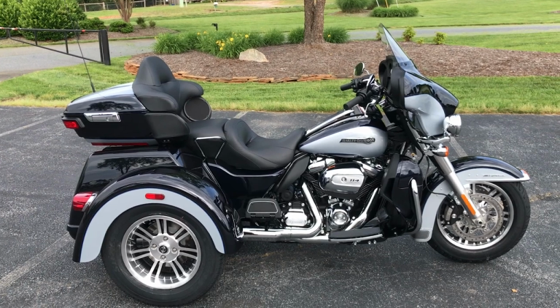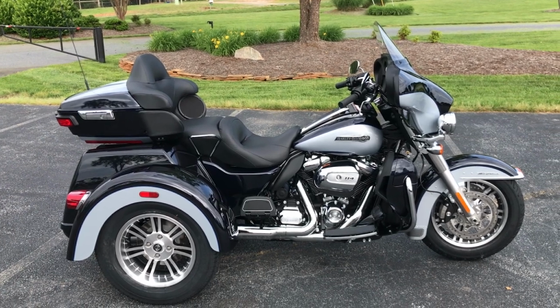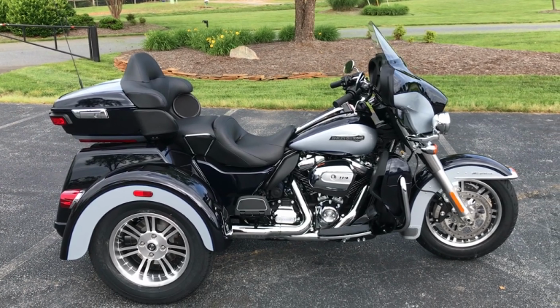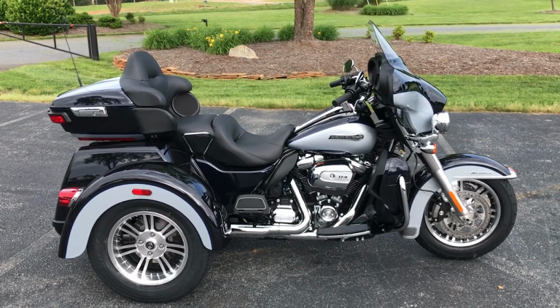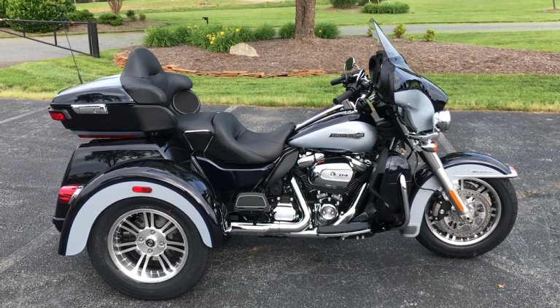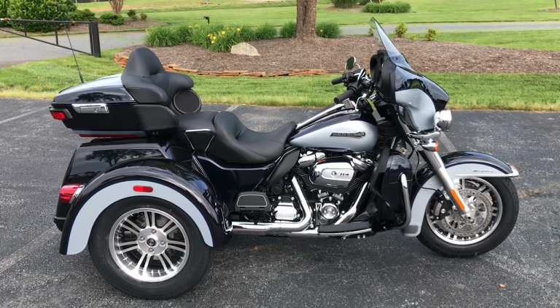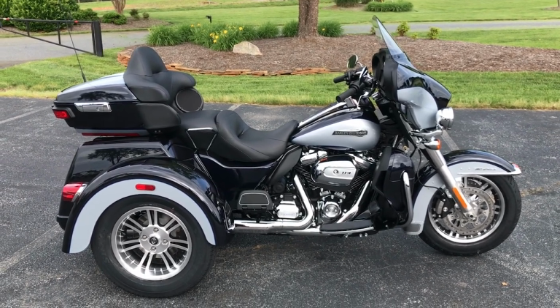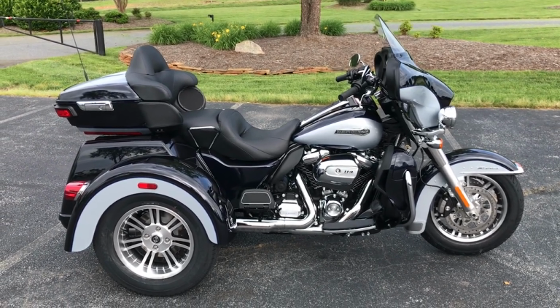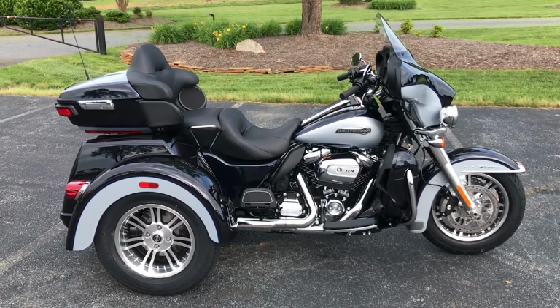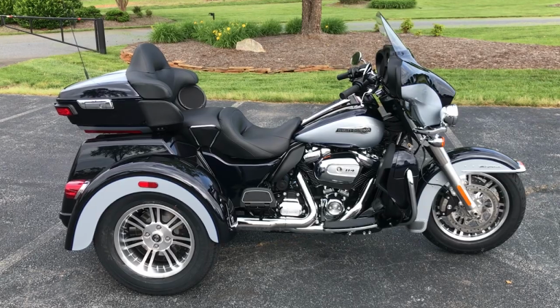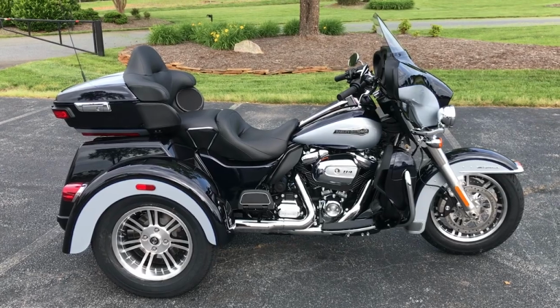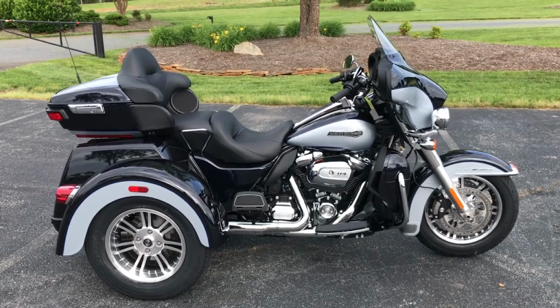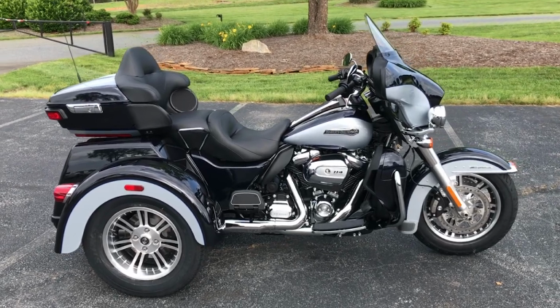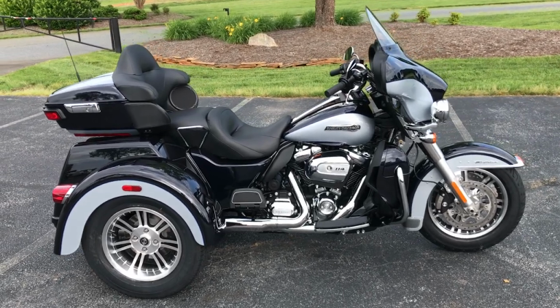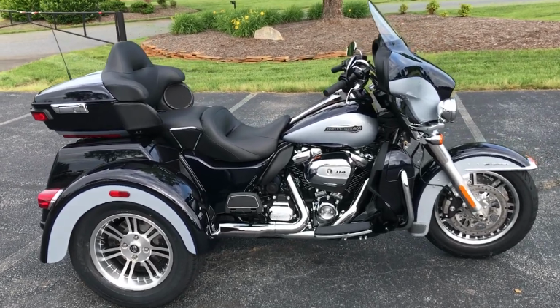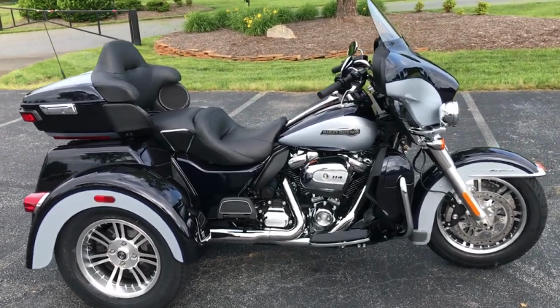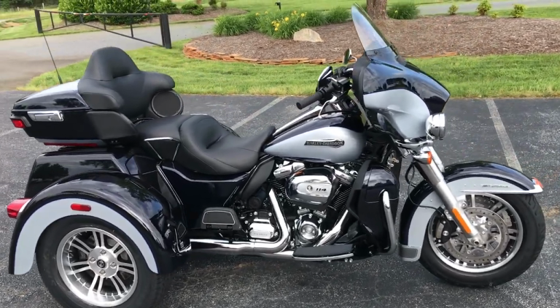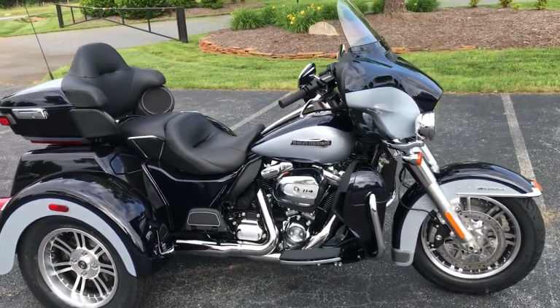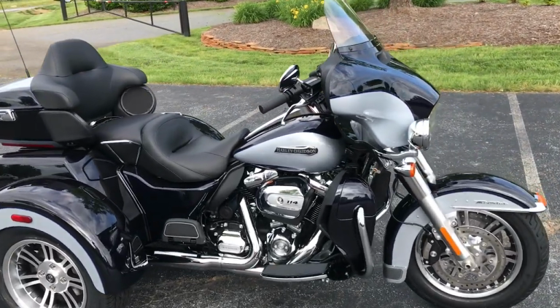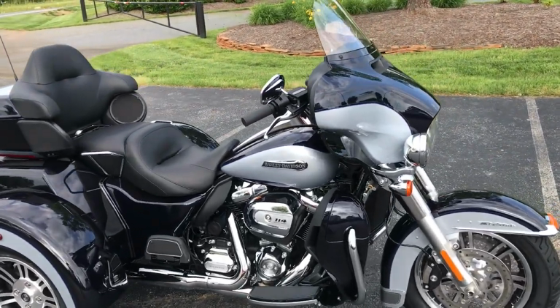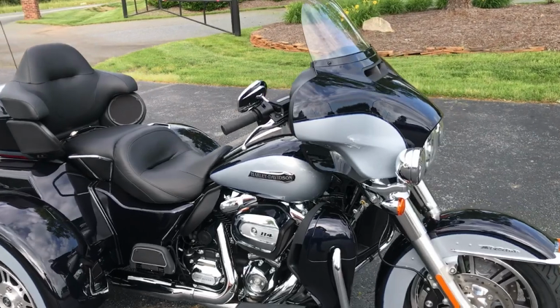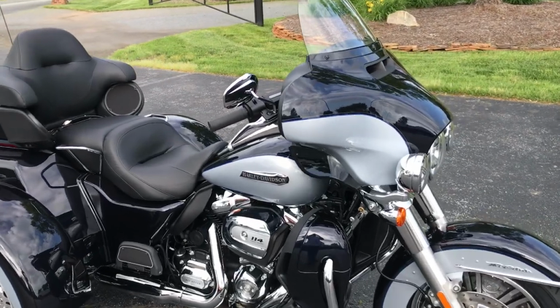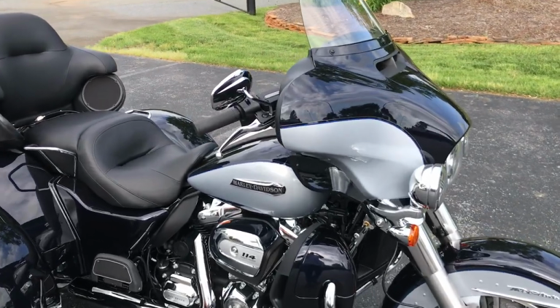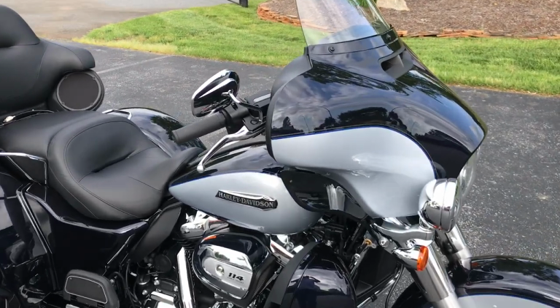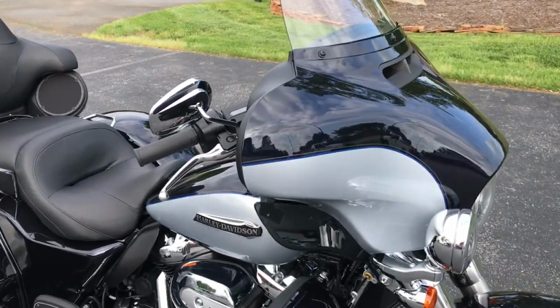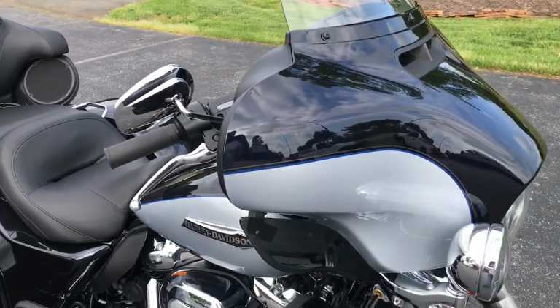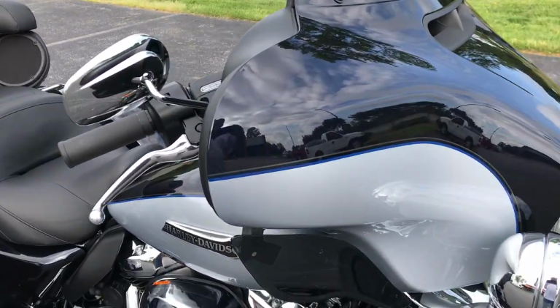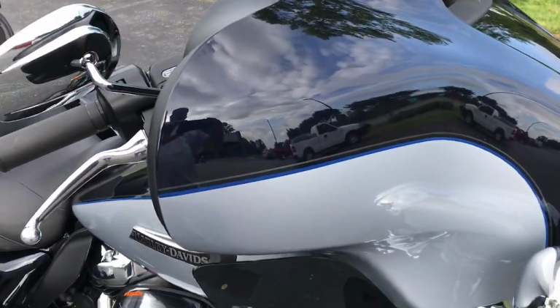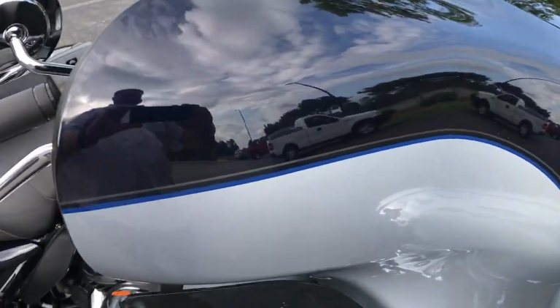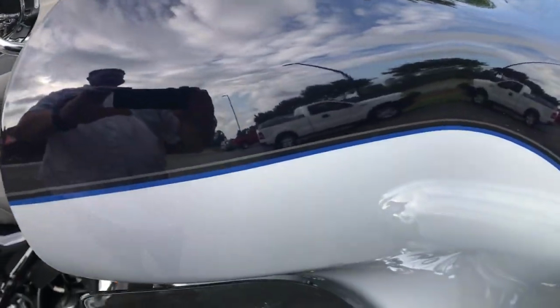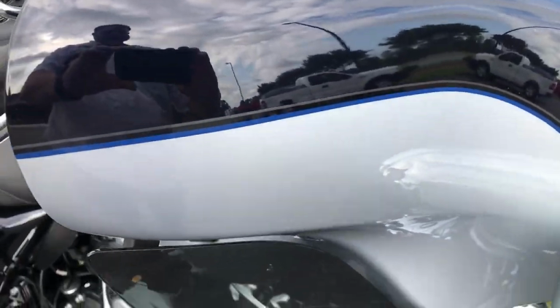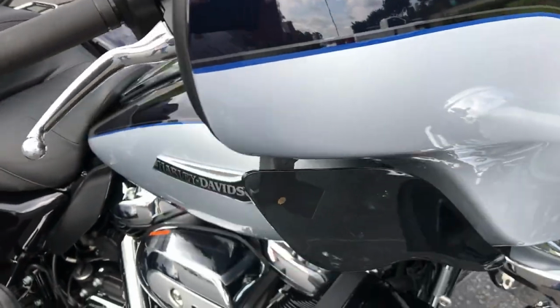Hey, thanks for checking us out here at Cox's Harley-Davidson in Vashboro, located in the heart of North Carolina. We've got a 2019 FLHTCUTG Tri-Glide in the midnight blue and Barracuda silver paint set.